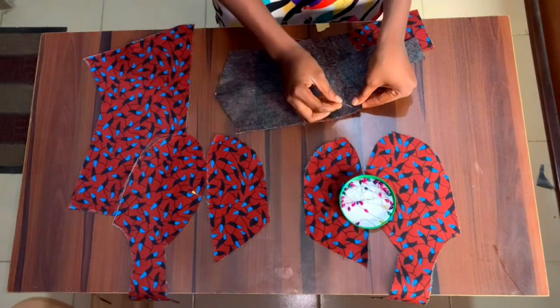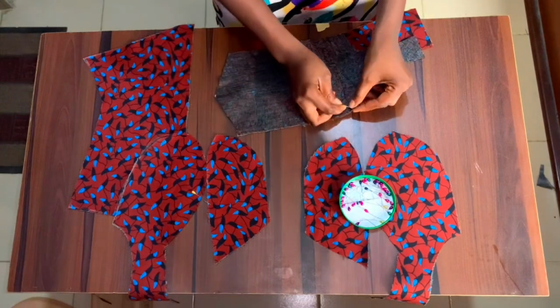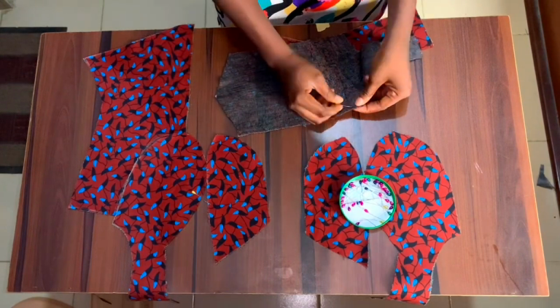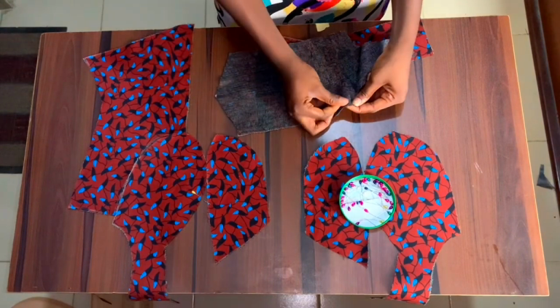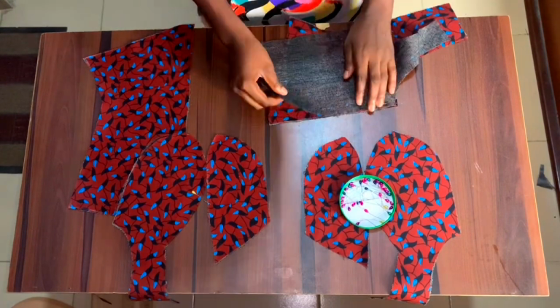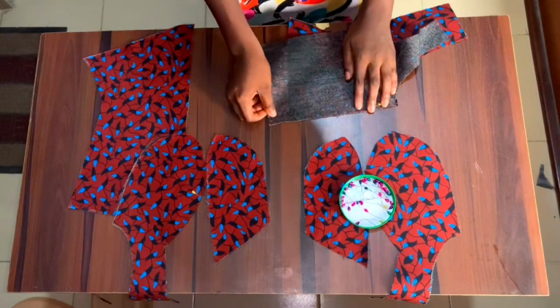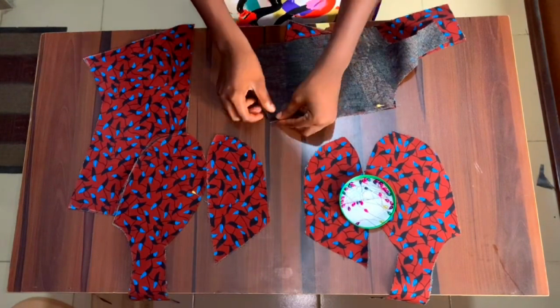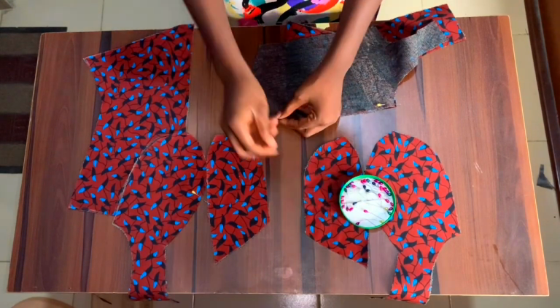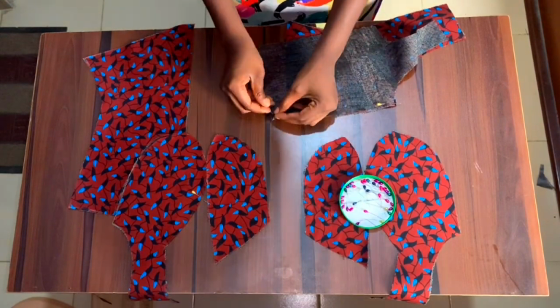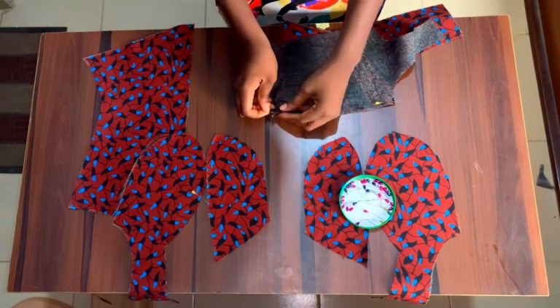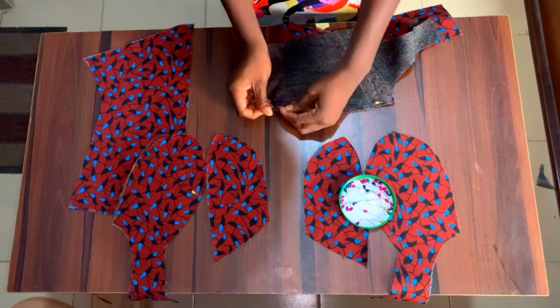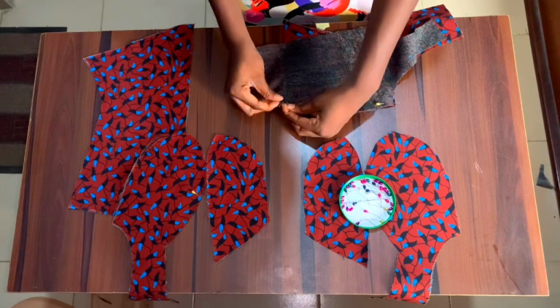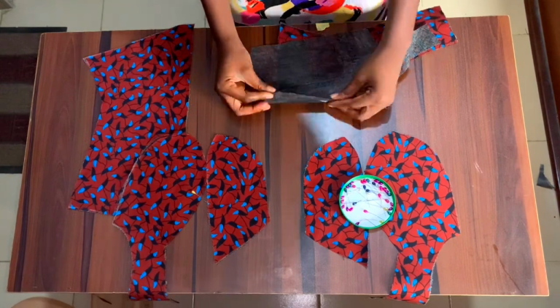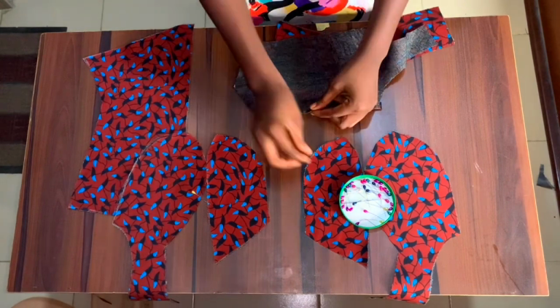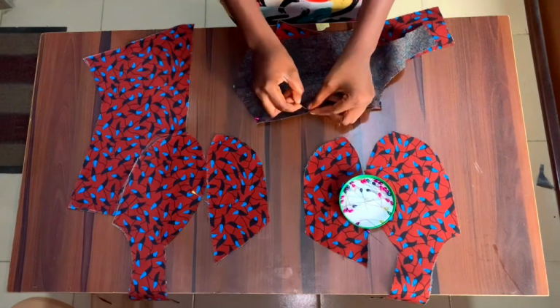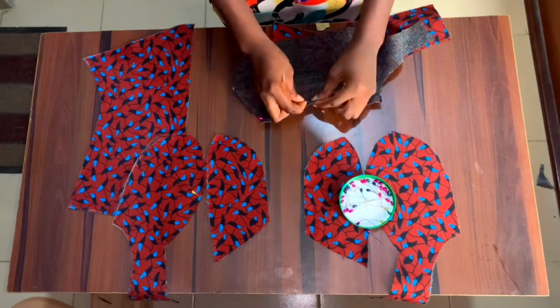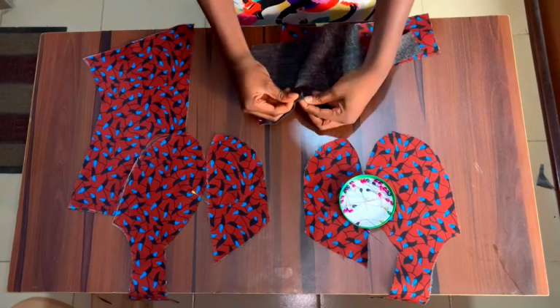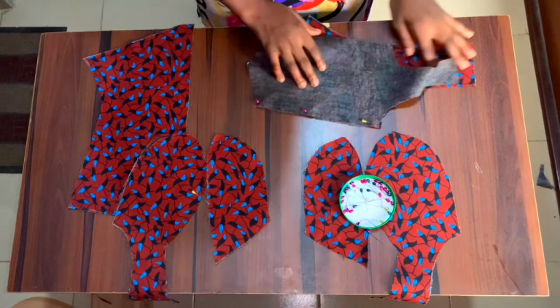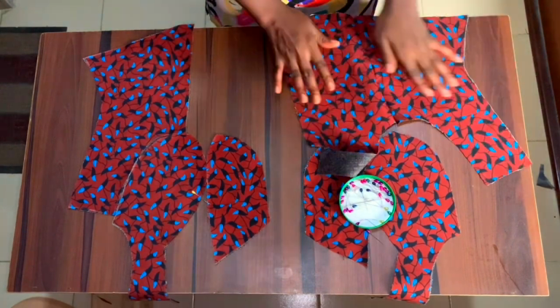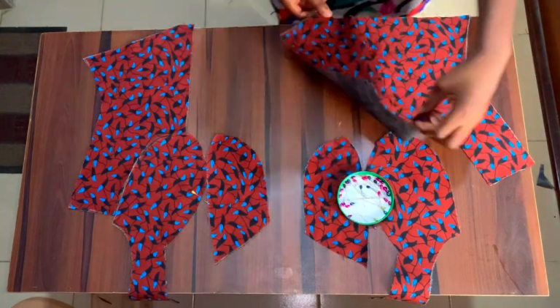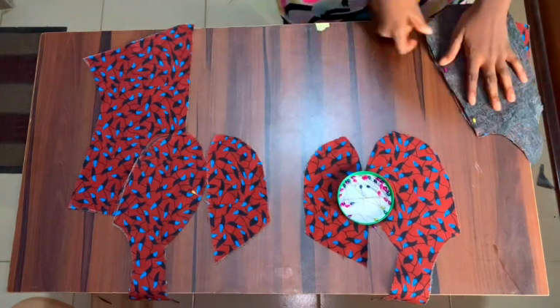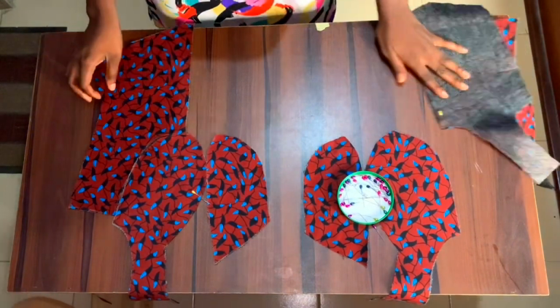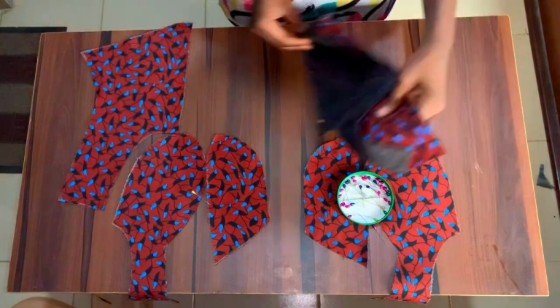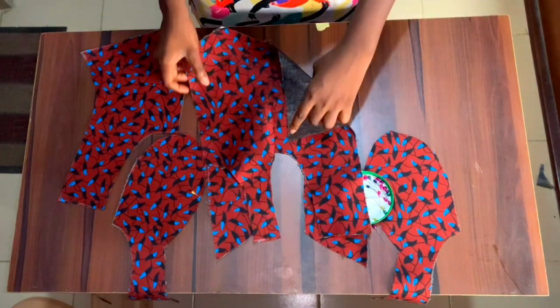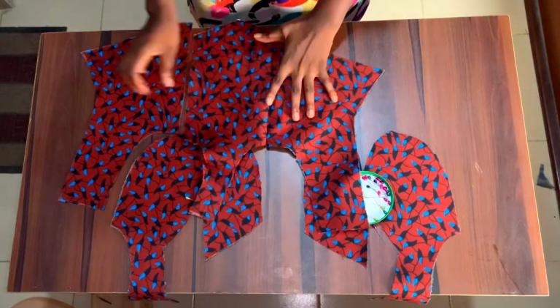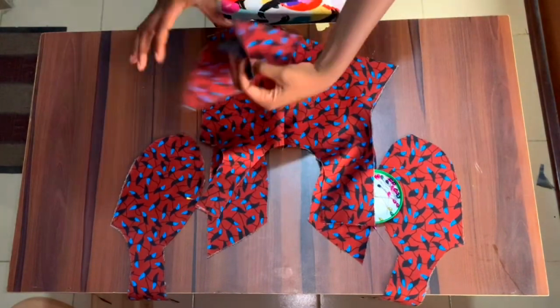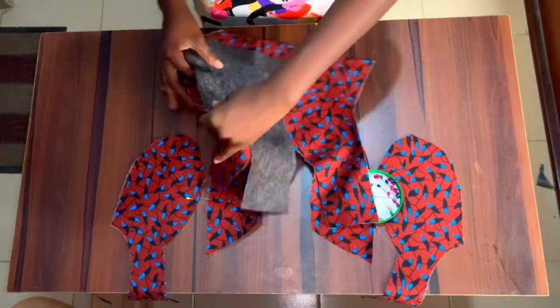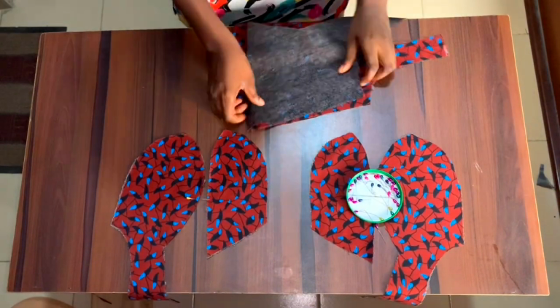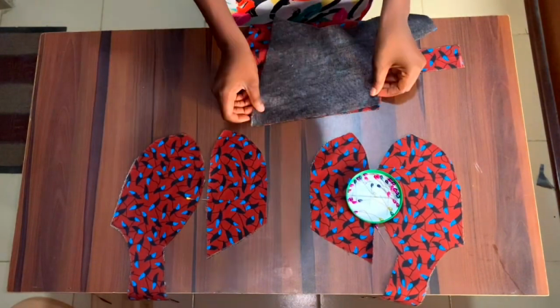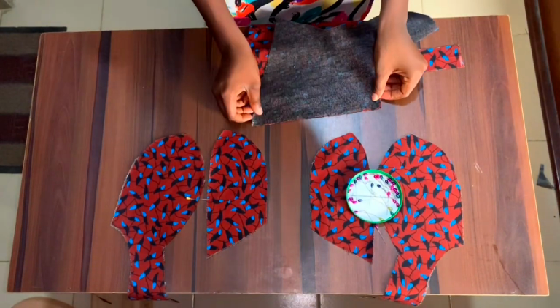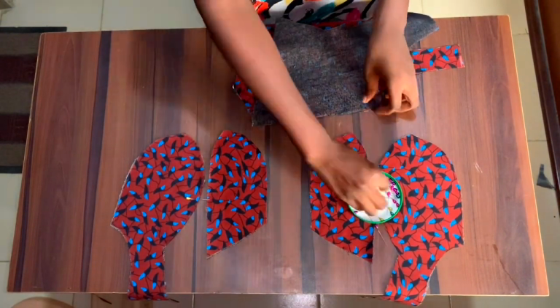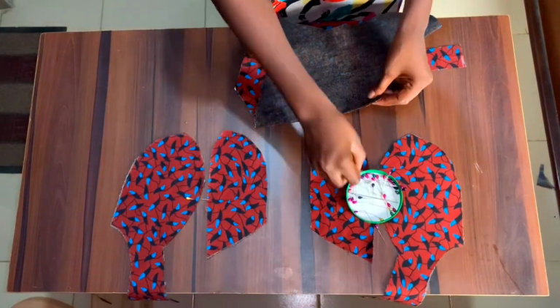After doing that, I ironed stay only to the front of the corset — I didn't iron stay in the lining, just the front. But if you want your corset to have more structure, I recommend adding stay to both the back and the front for both the fabric and the lining.